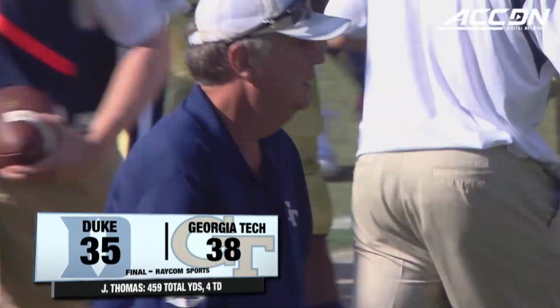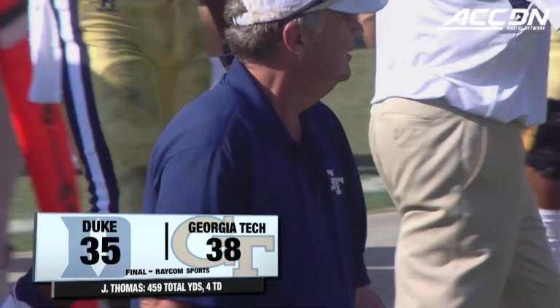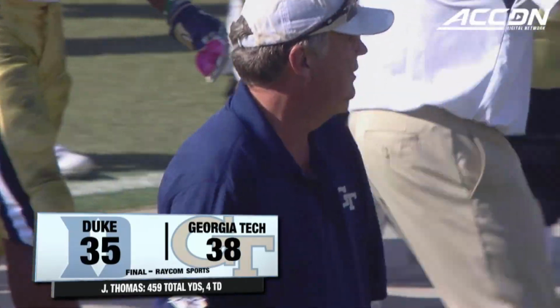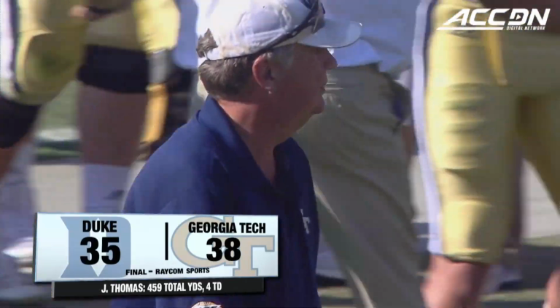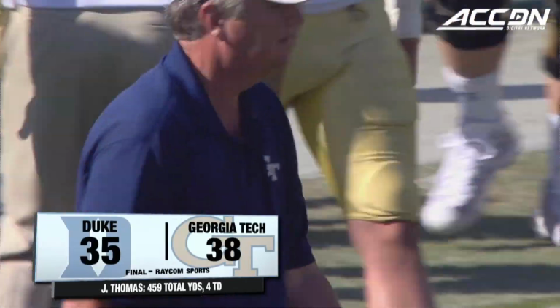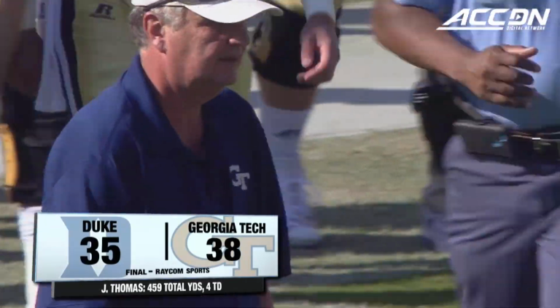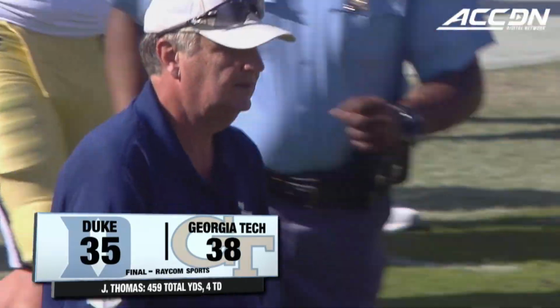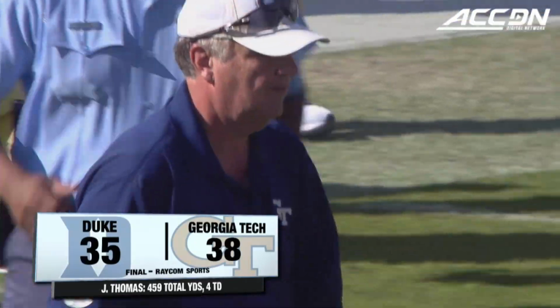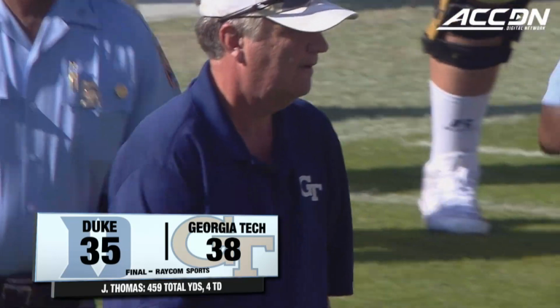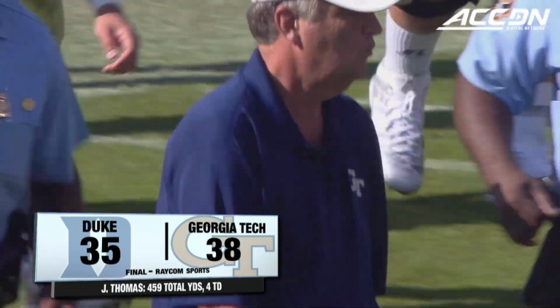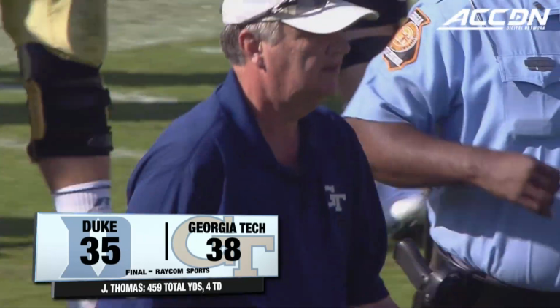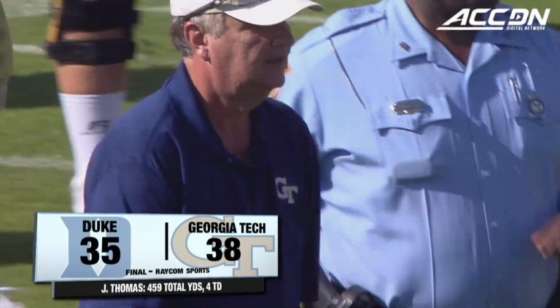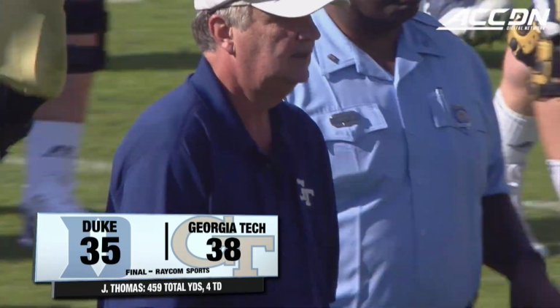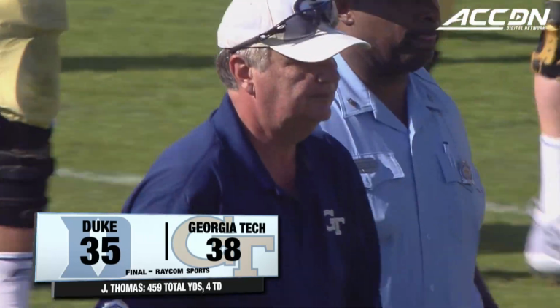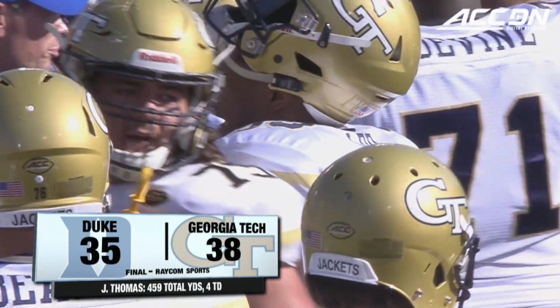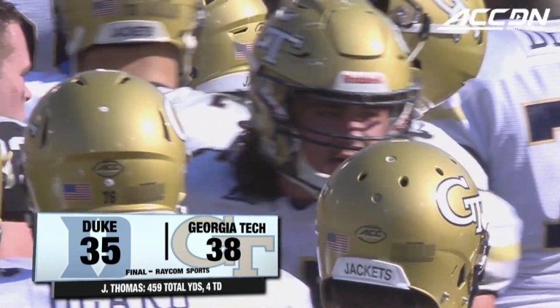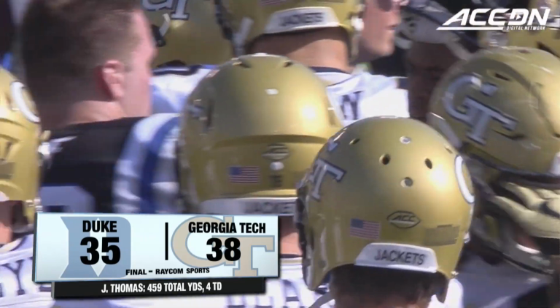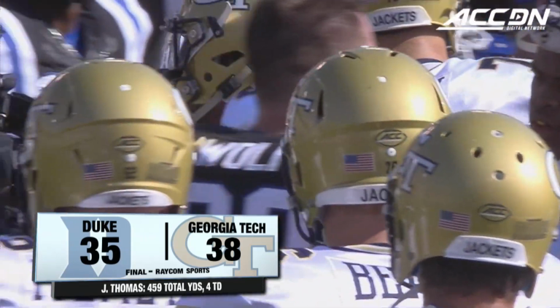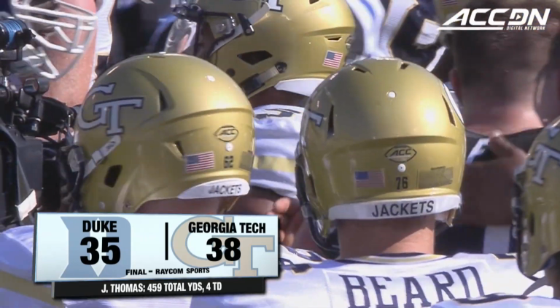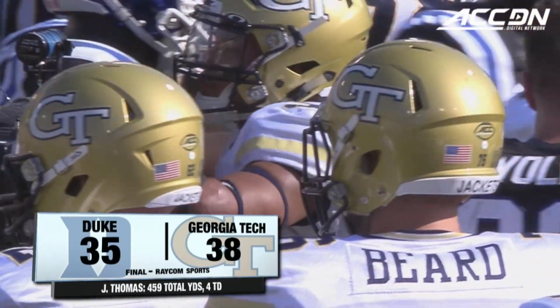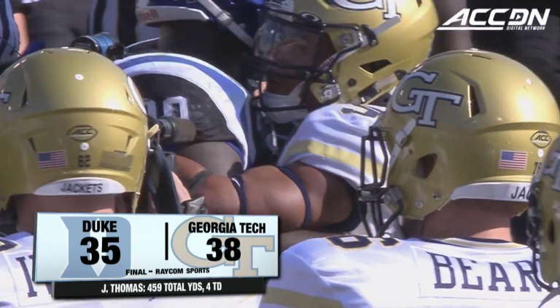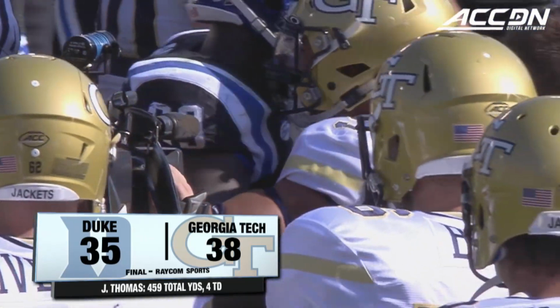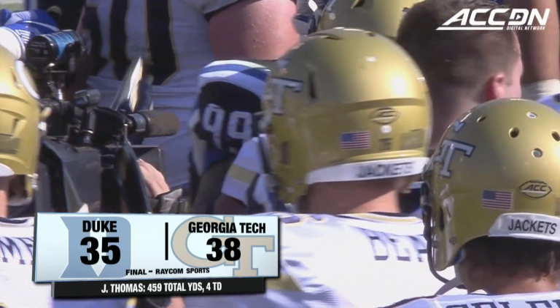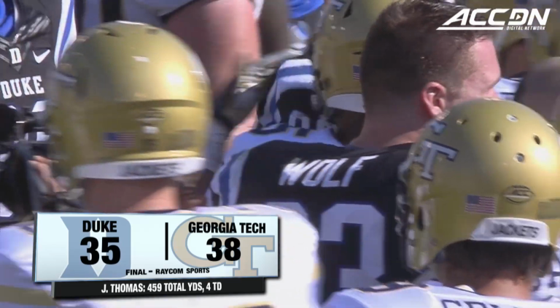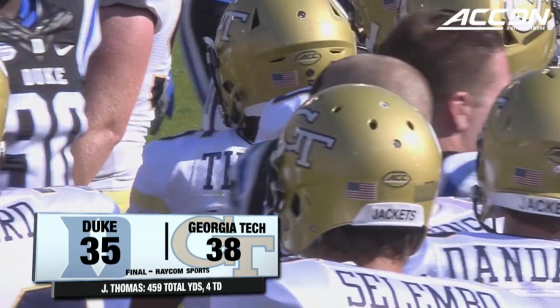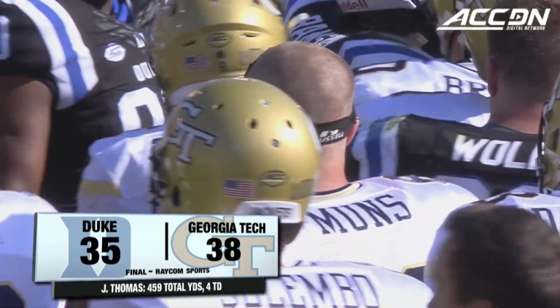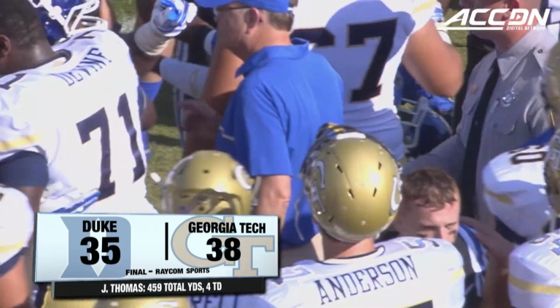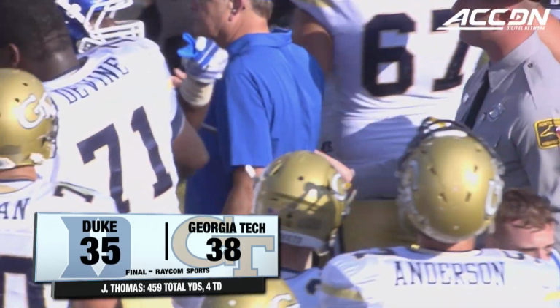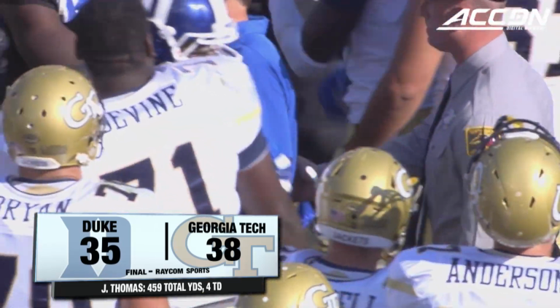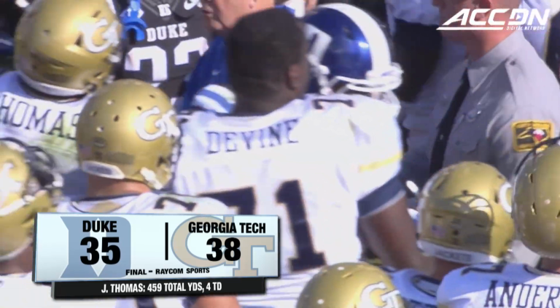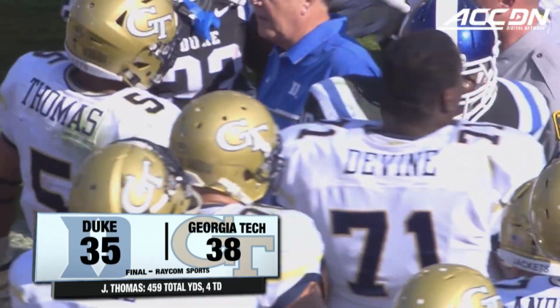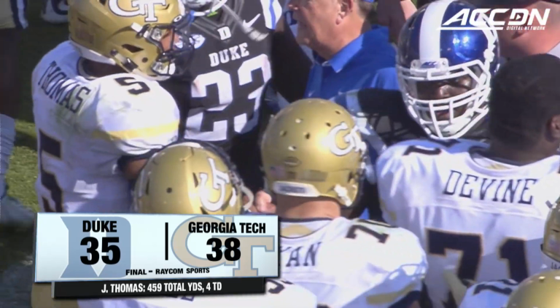The Jackets go to five and three, two and three in the ACC. Duke winless in four league games, they're three and five overall. Three-point win for the Jackets.